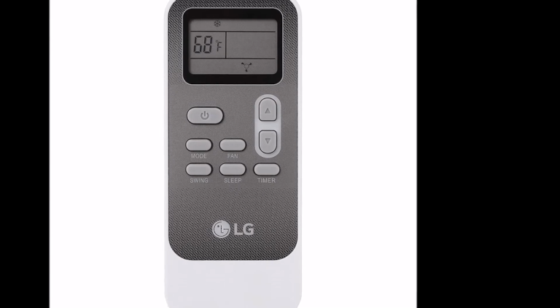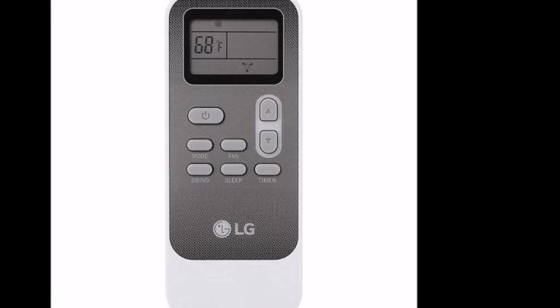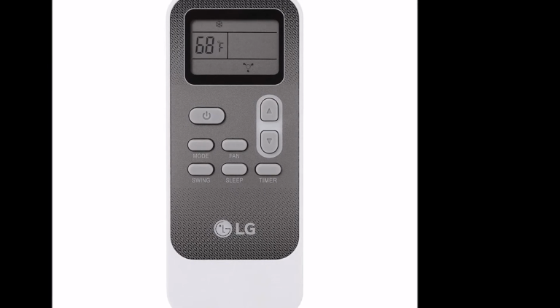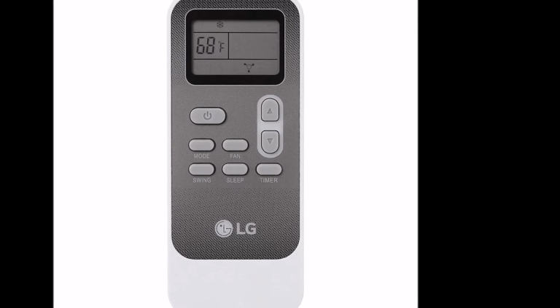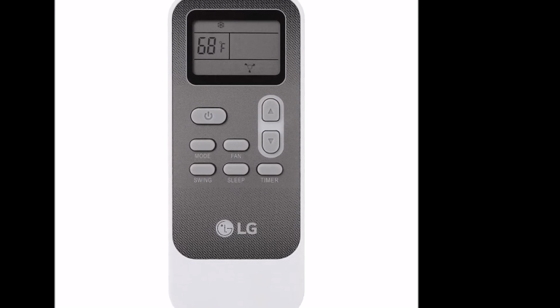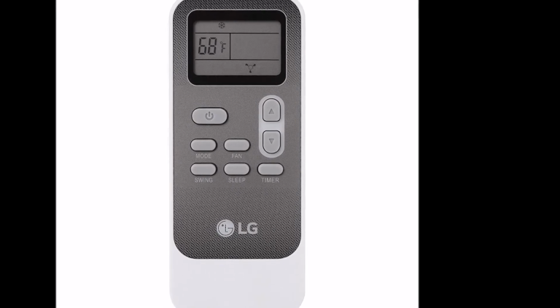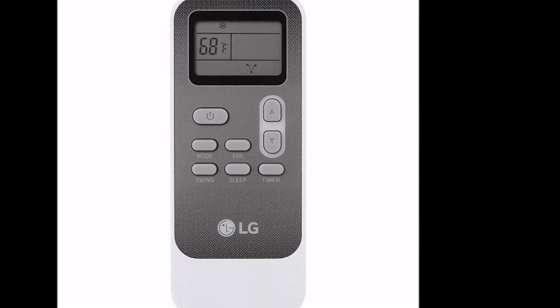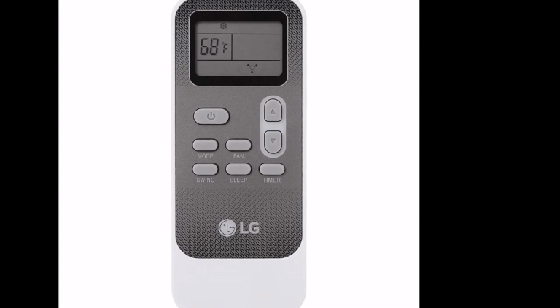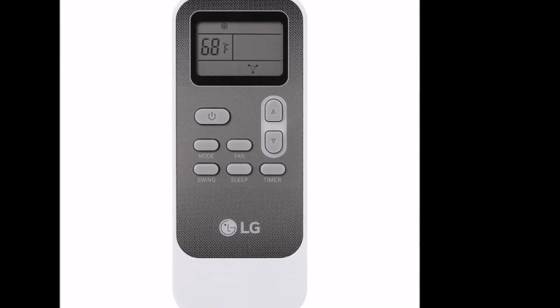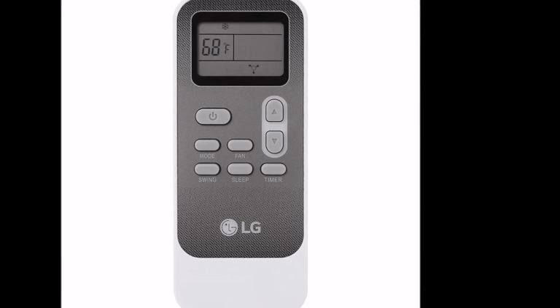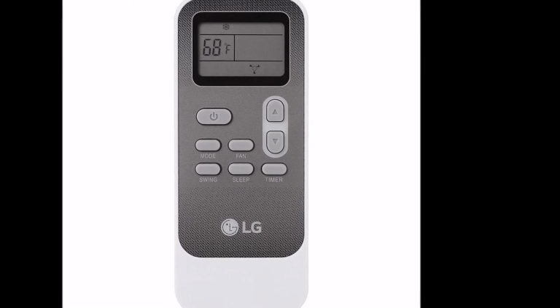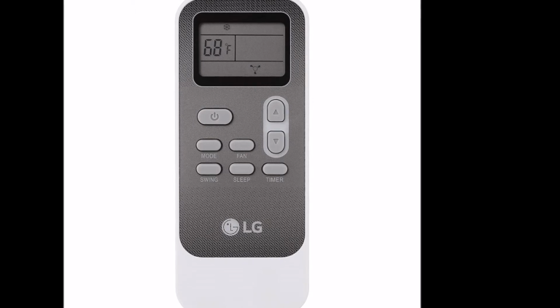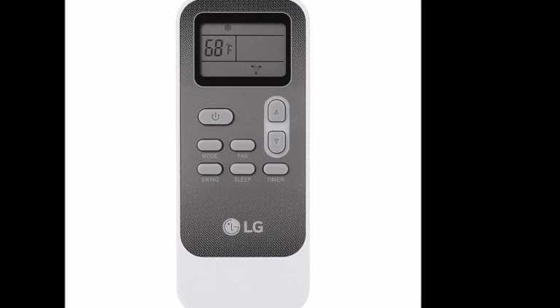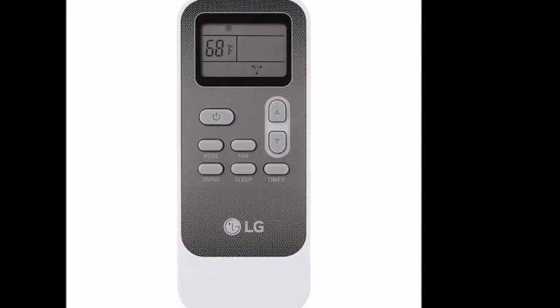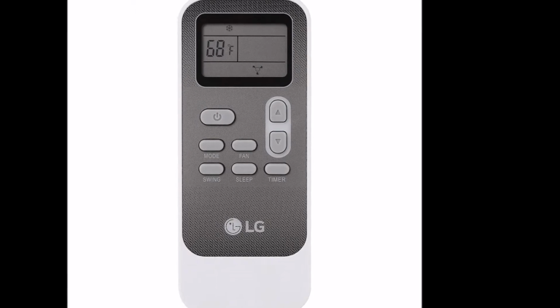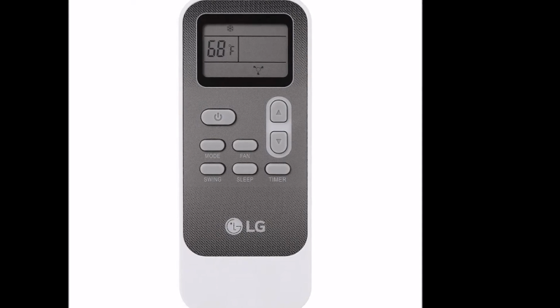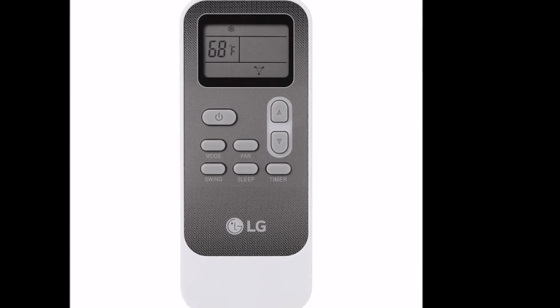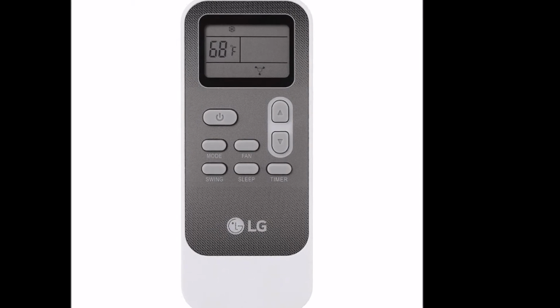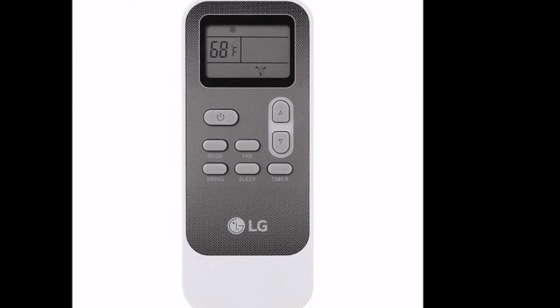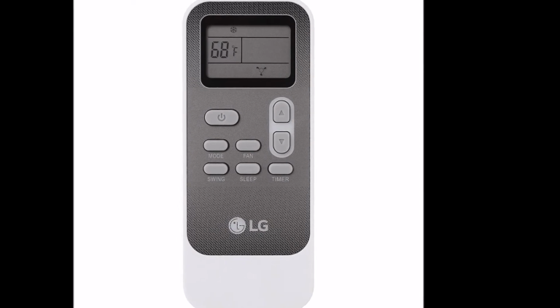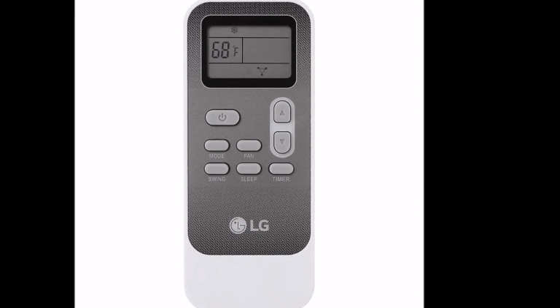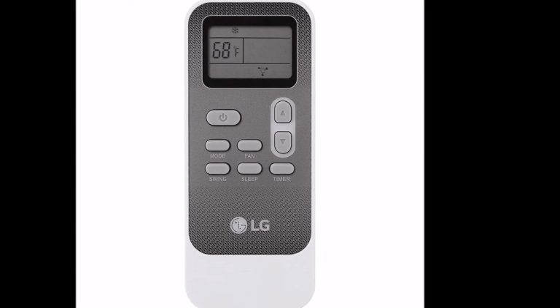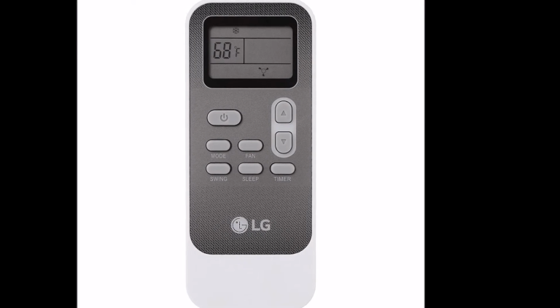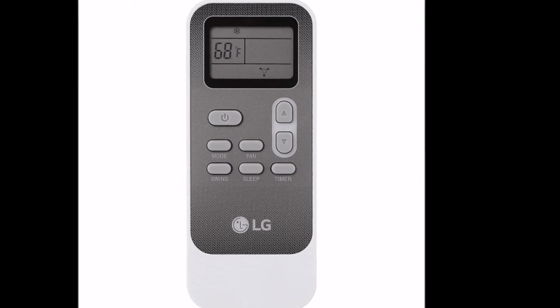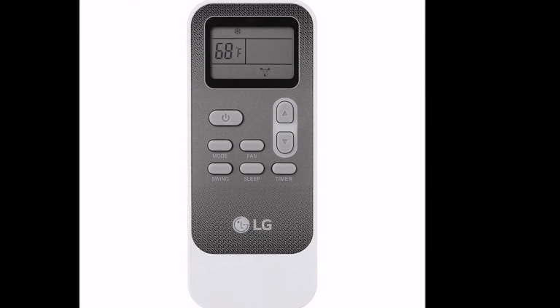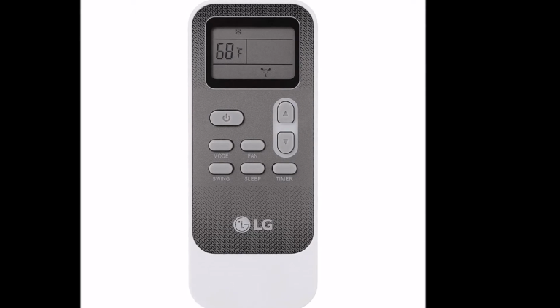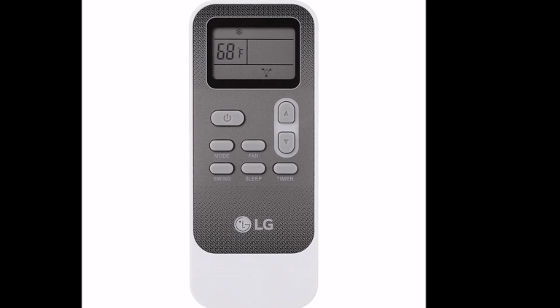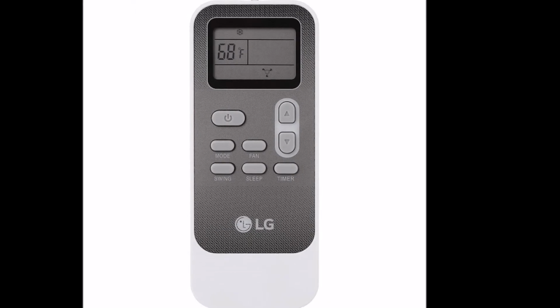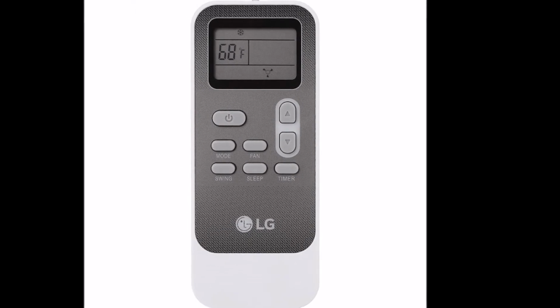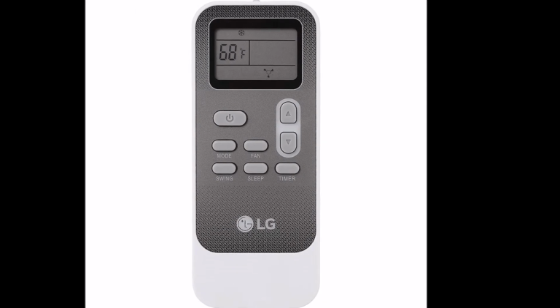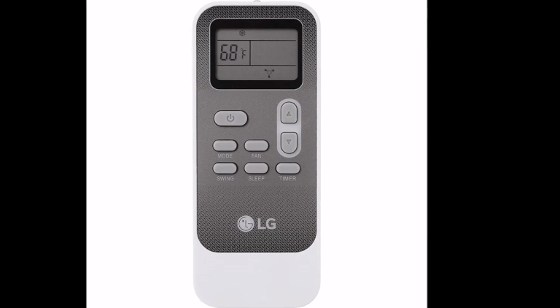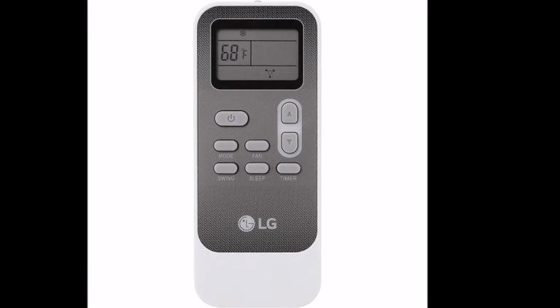This portable air conditioner from LG is able to cool an area up to 200 square feet, removing 74.4 pints daily. The unit weighs 58 pounds — some might even say that wouldn't be portable anymore.